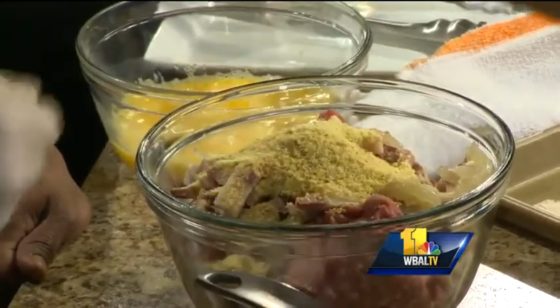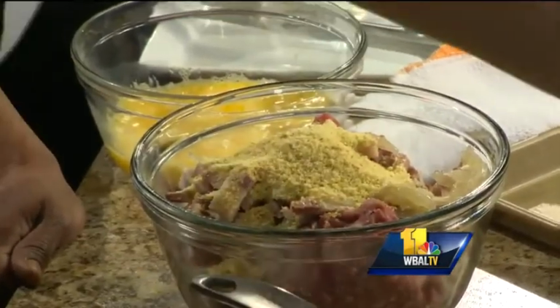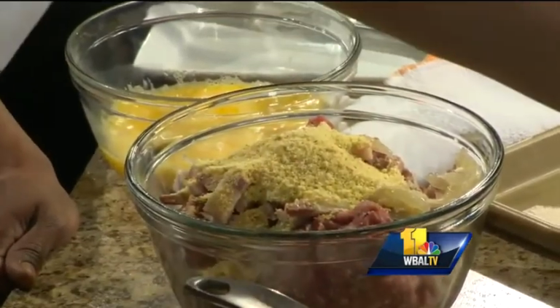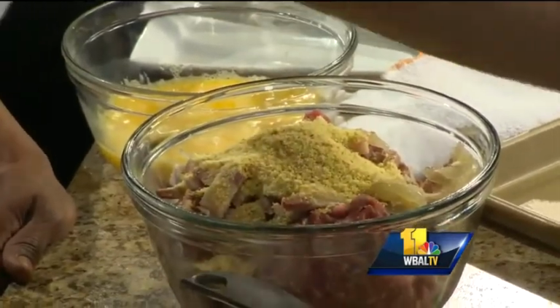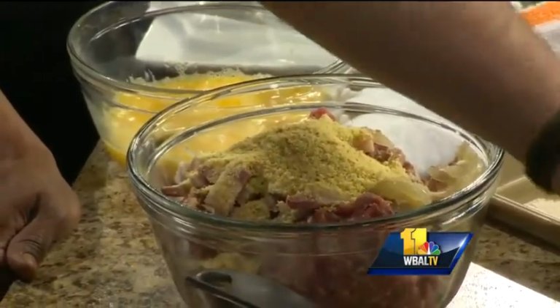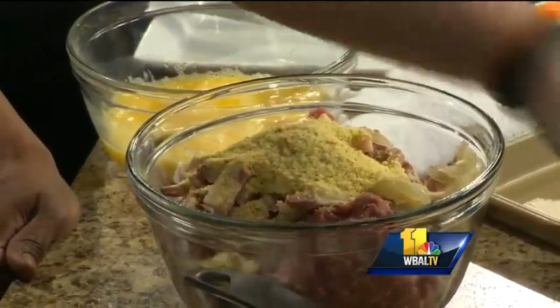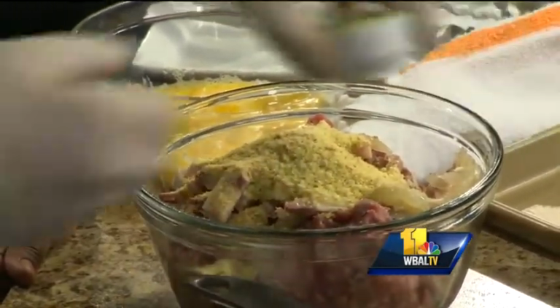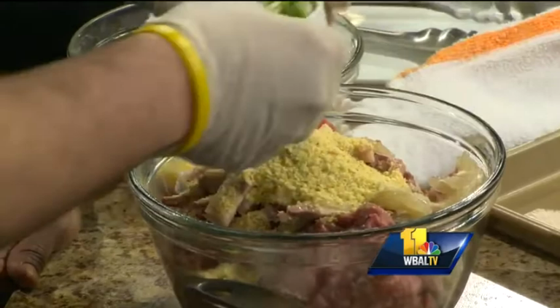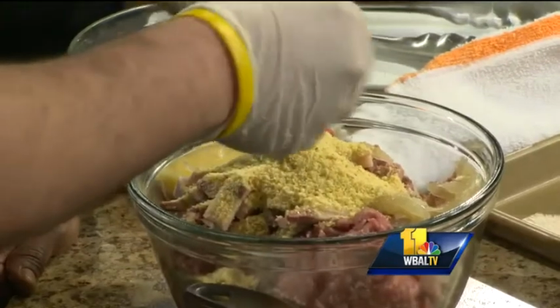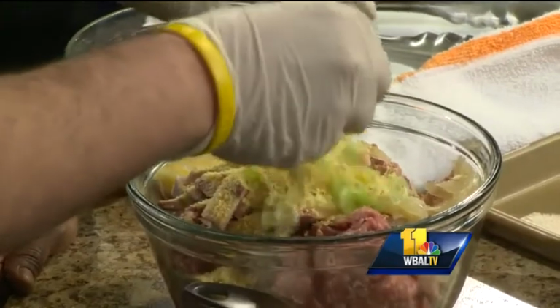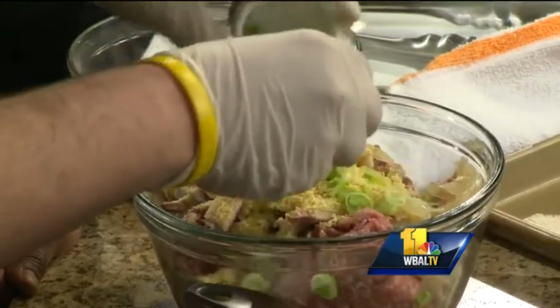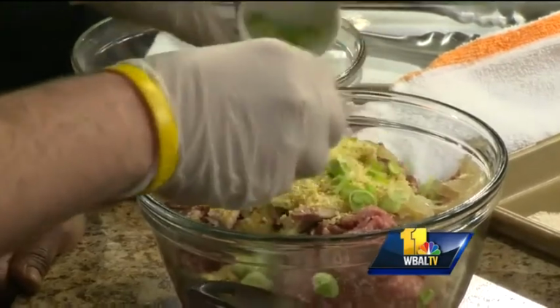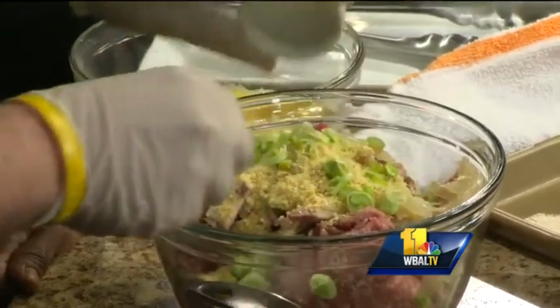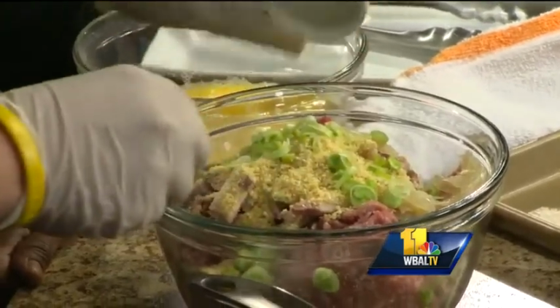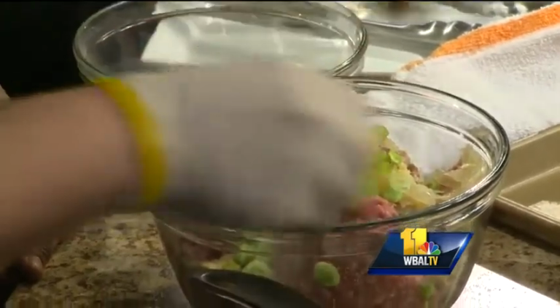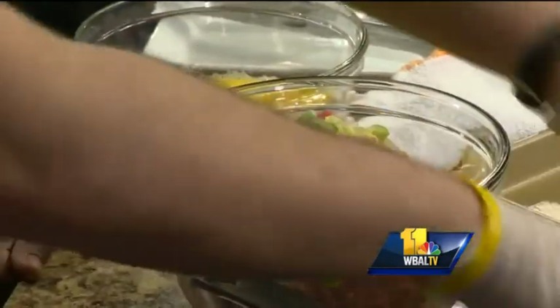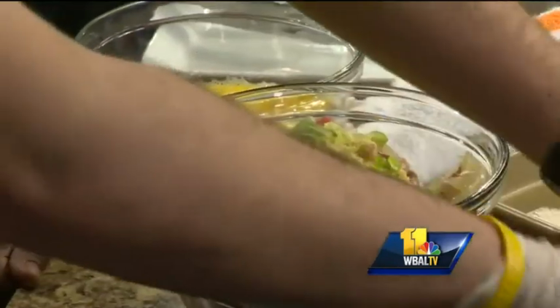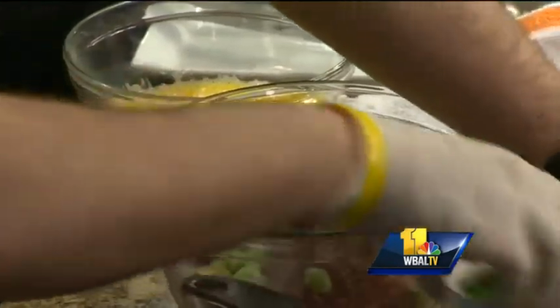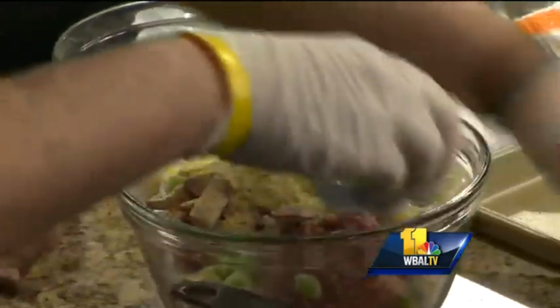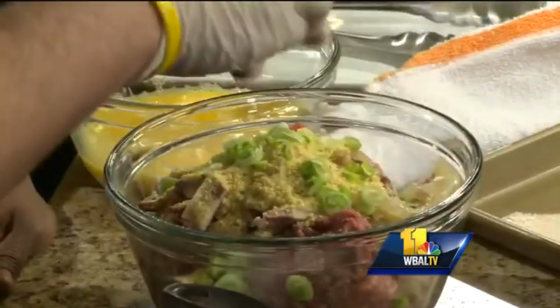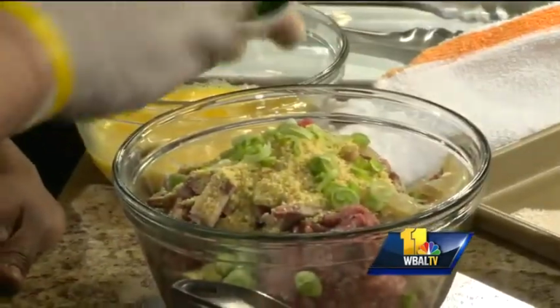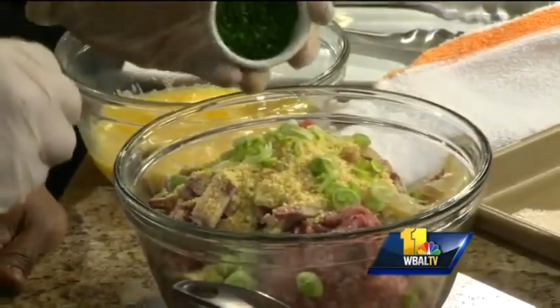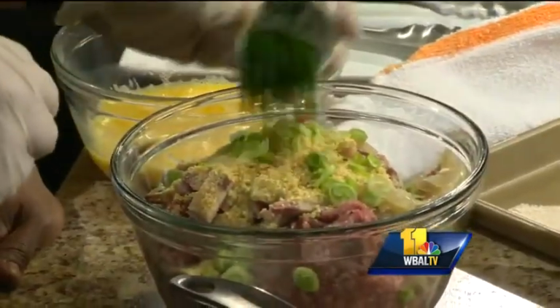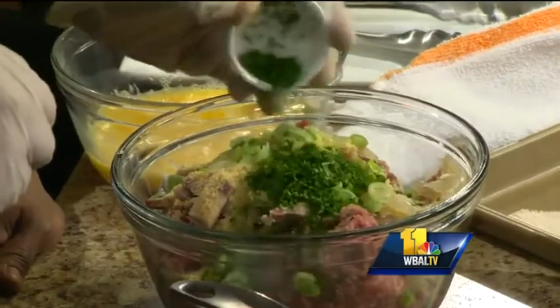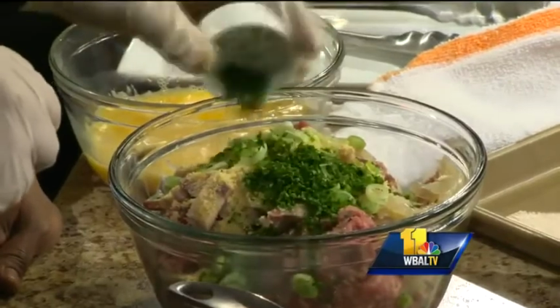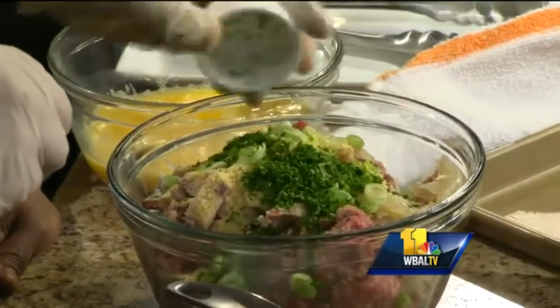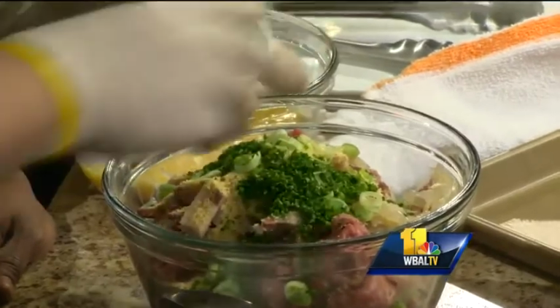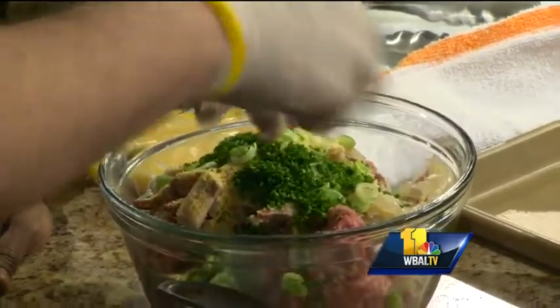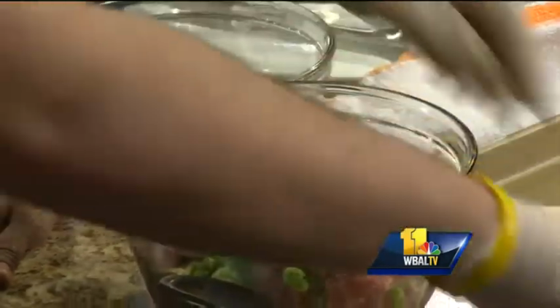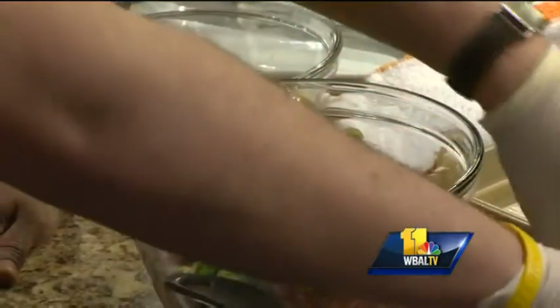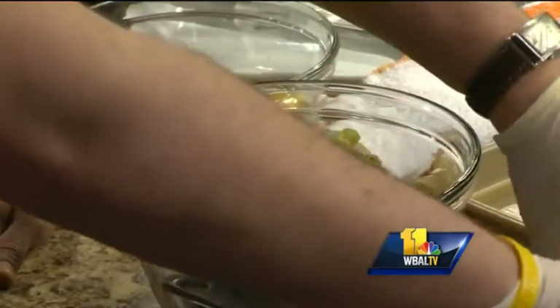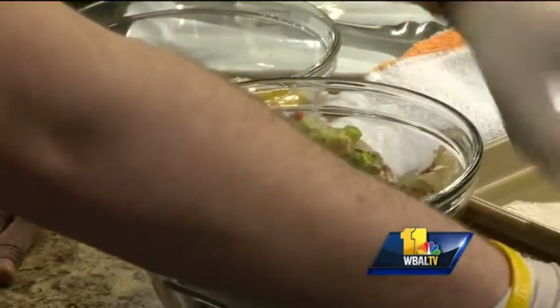To that we add our bread crumbs. This recipe can be found on our website. Sliced green onion. Parsley.